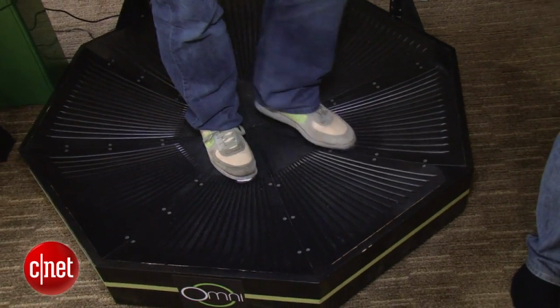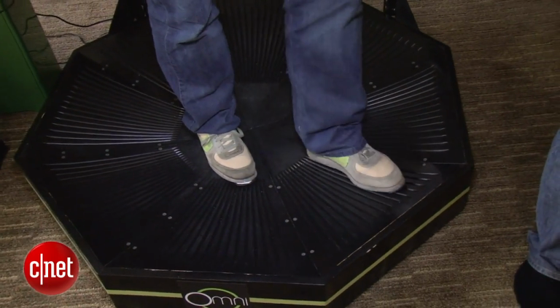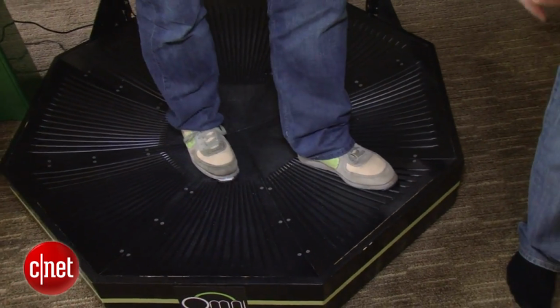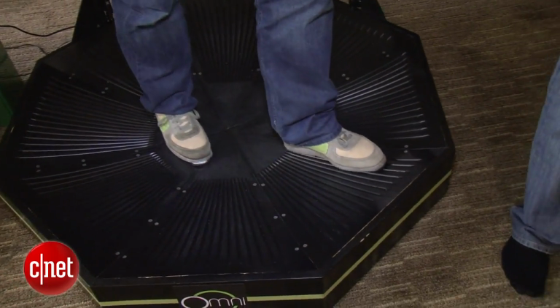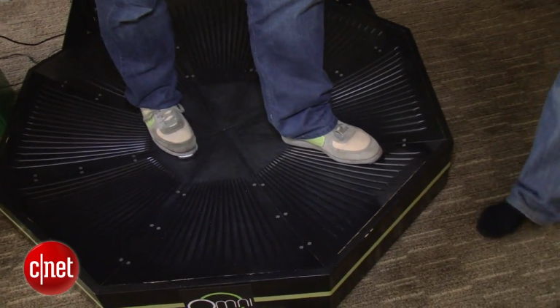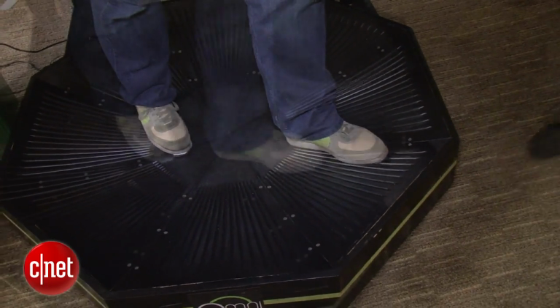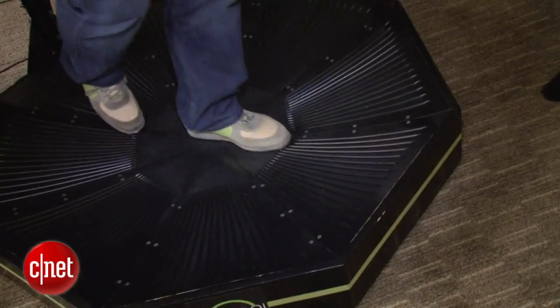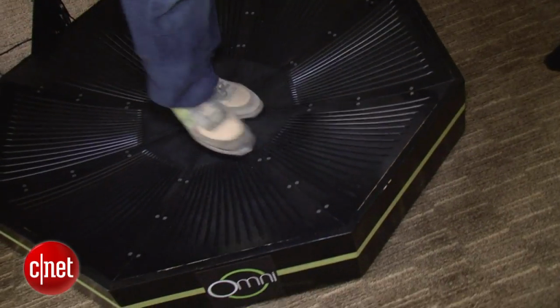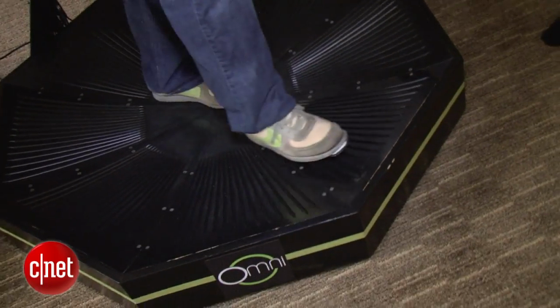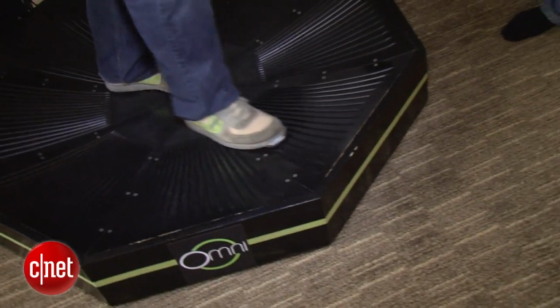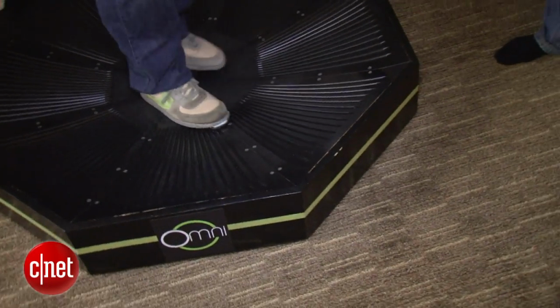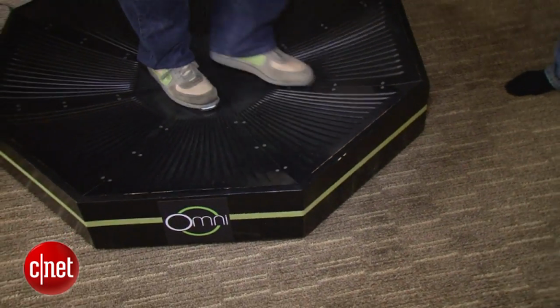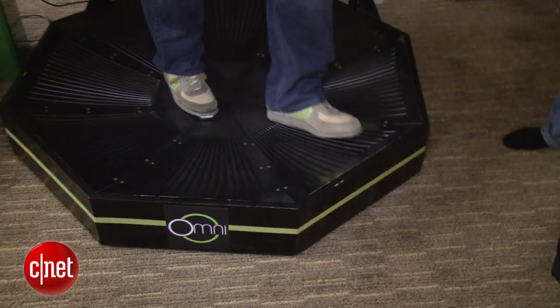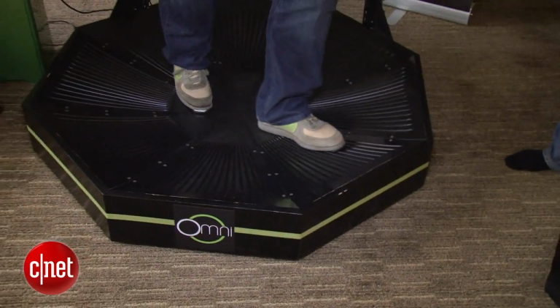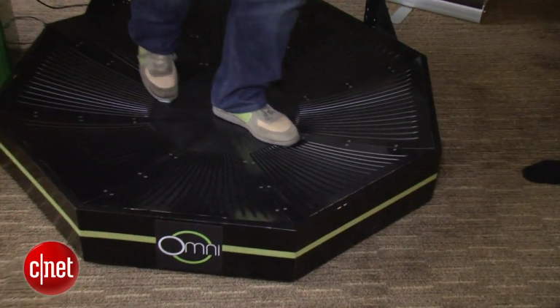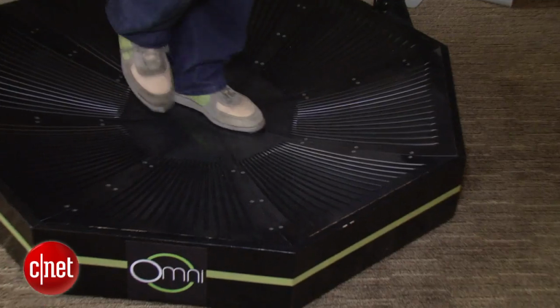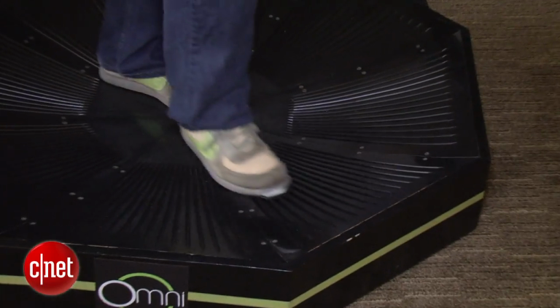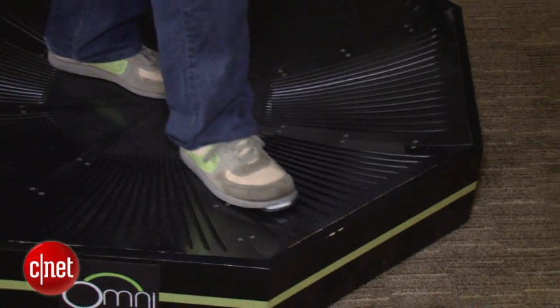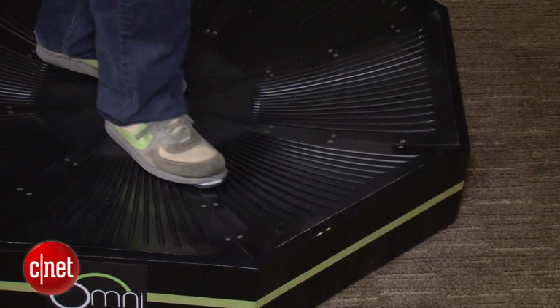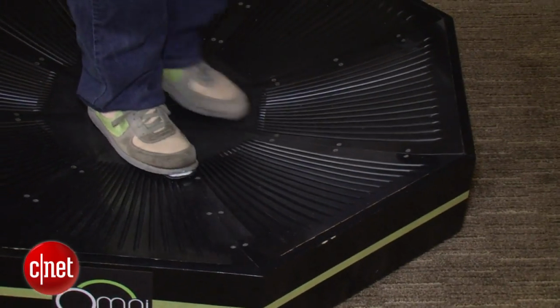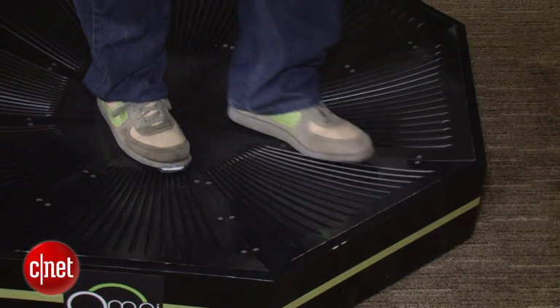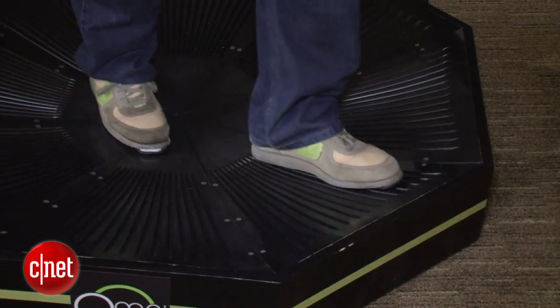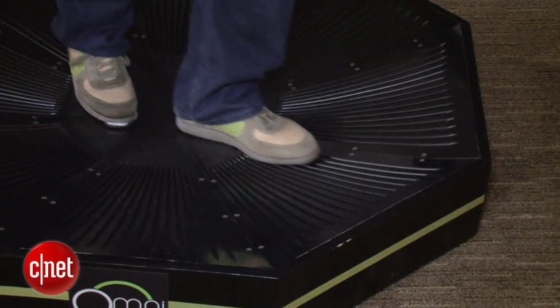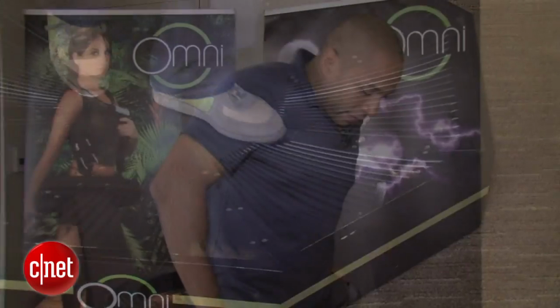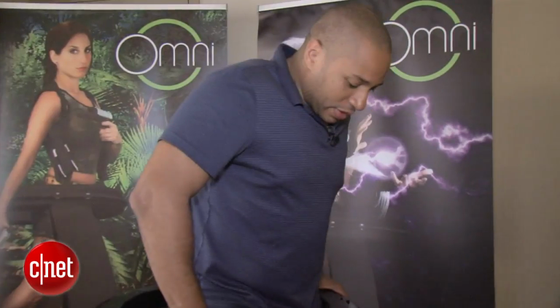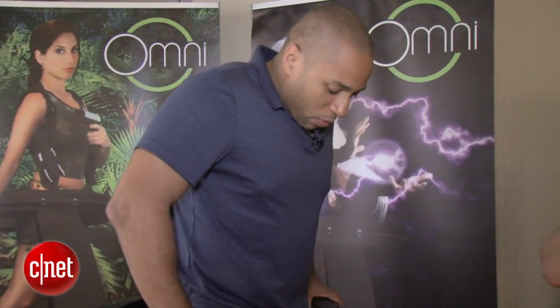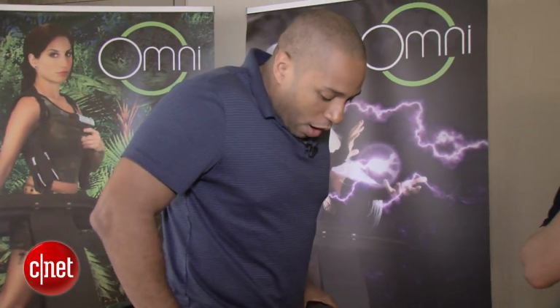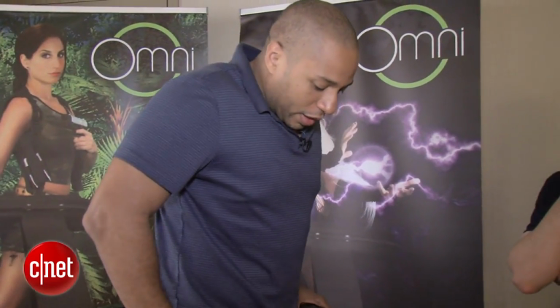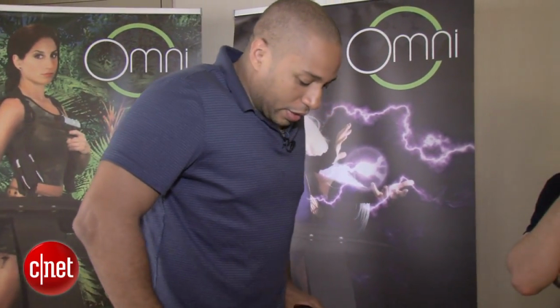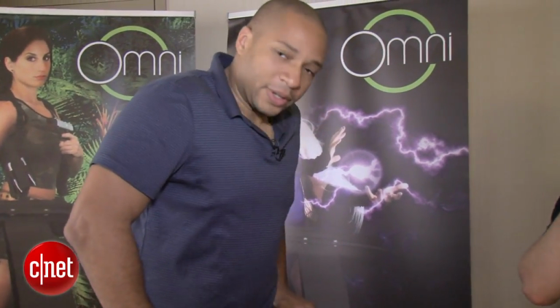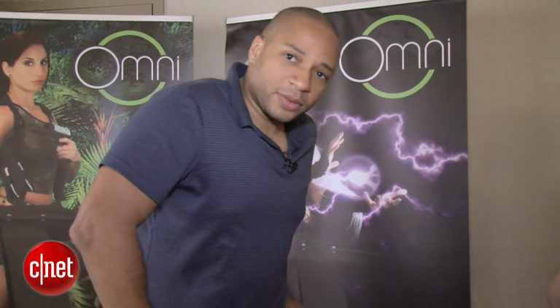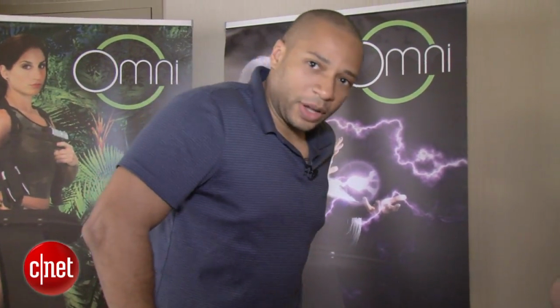As long as I can hold on, I'm pretty good. Yeah, it takes about five to ten minutes to really get comfortable. It feels like I'm walking on ice right now.